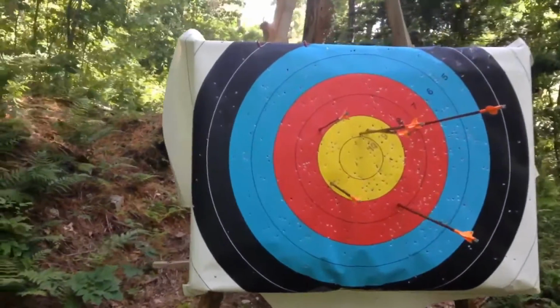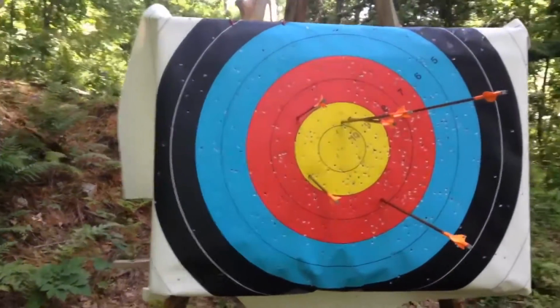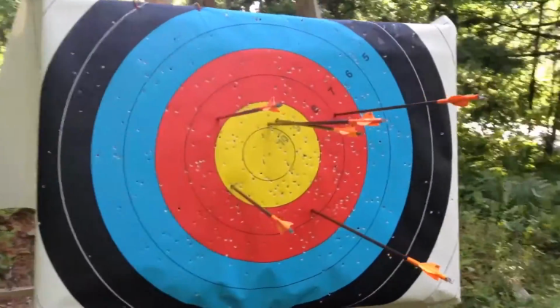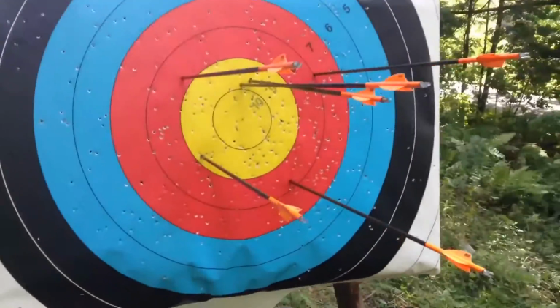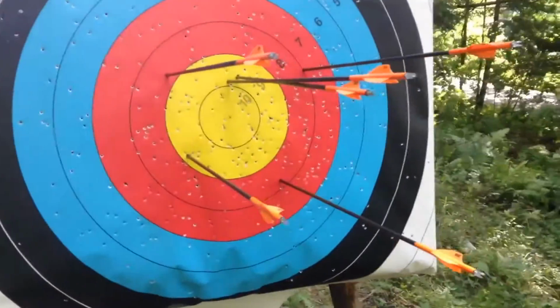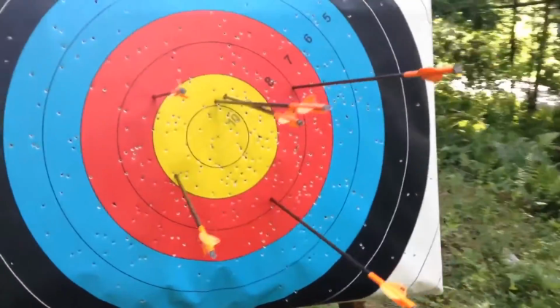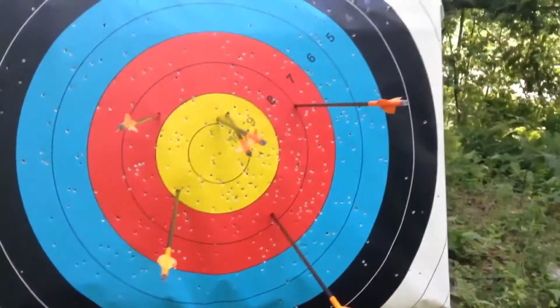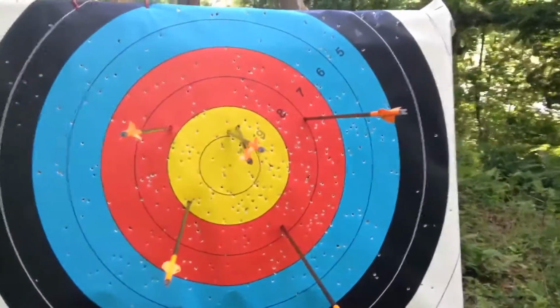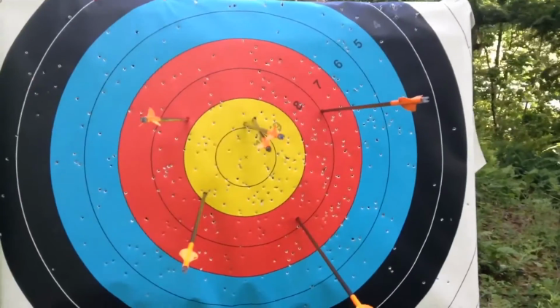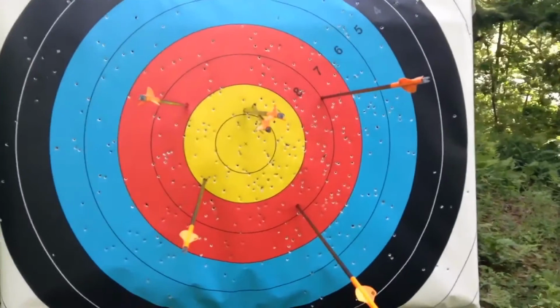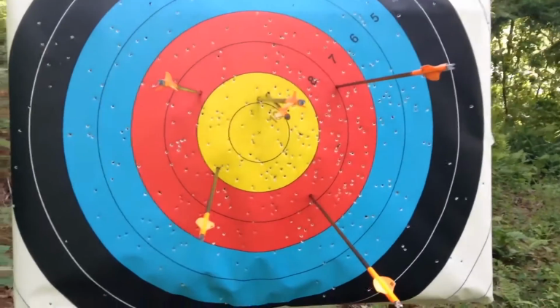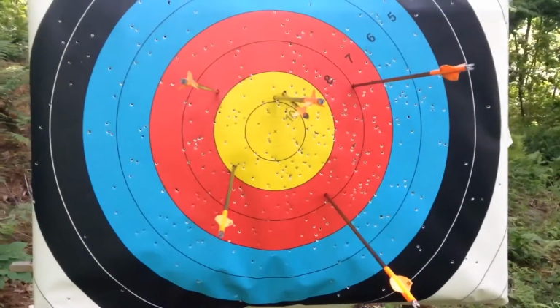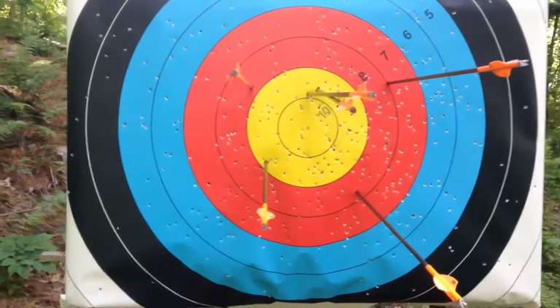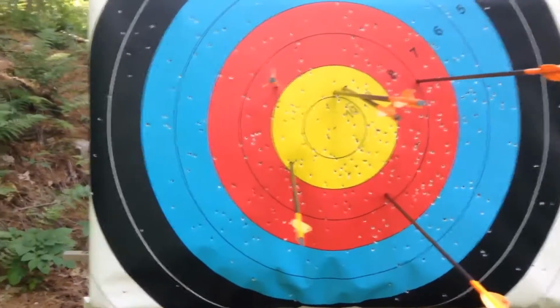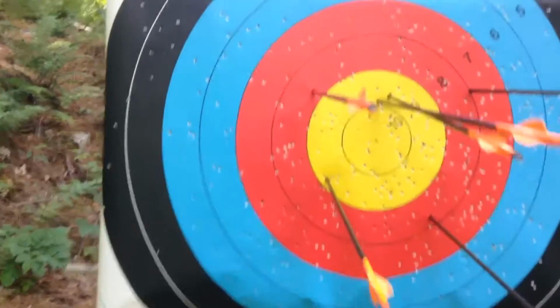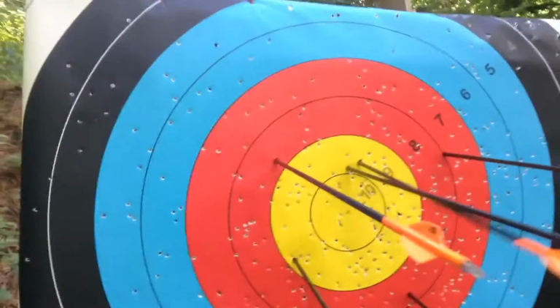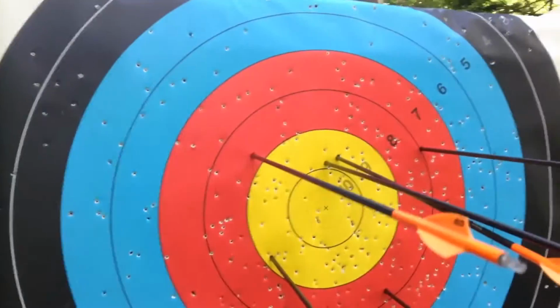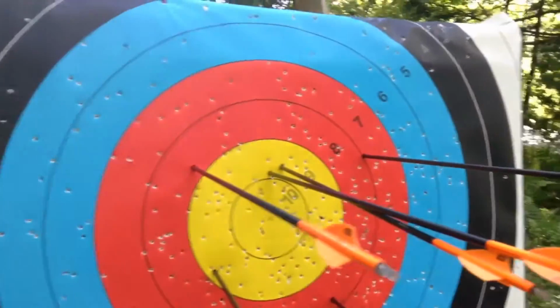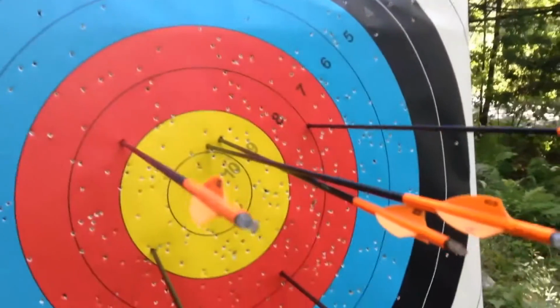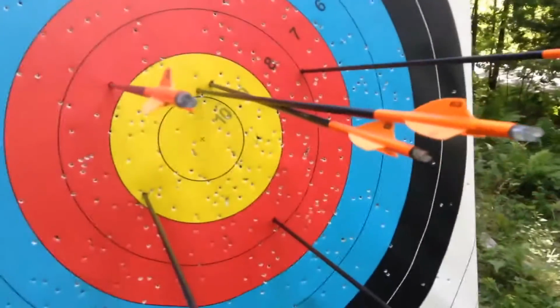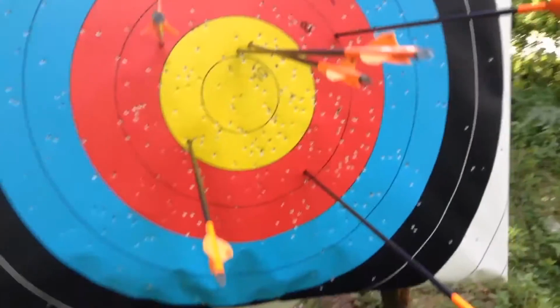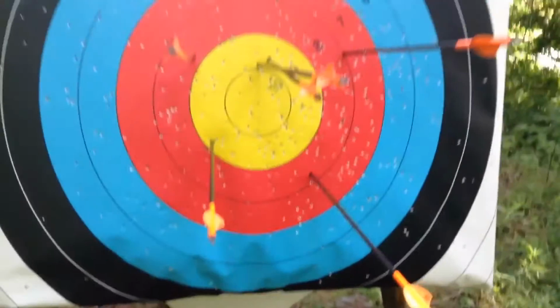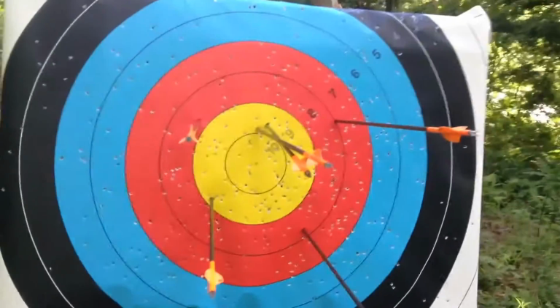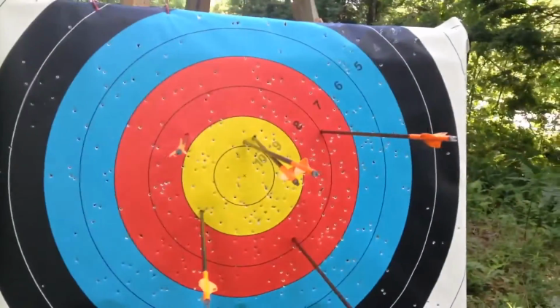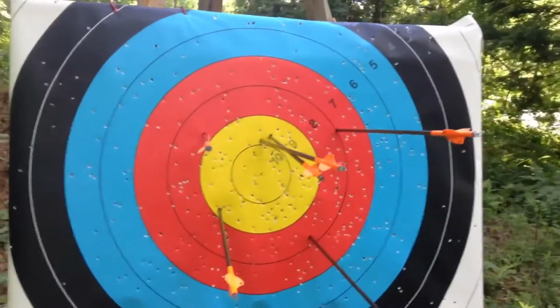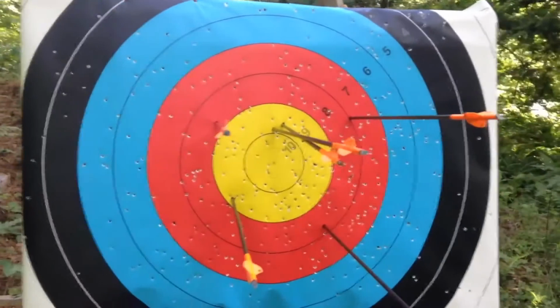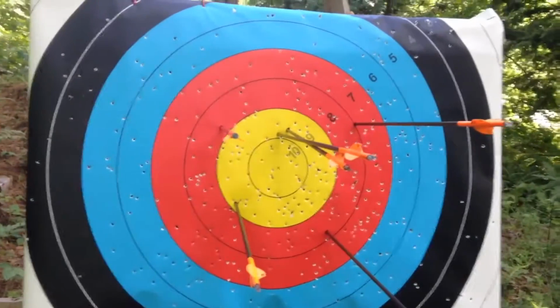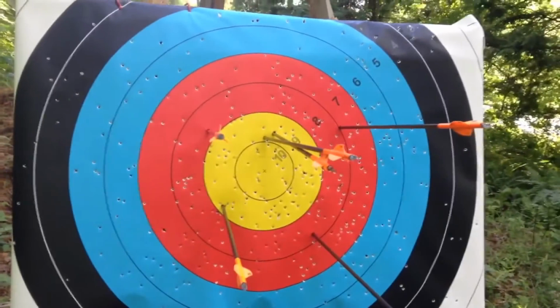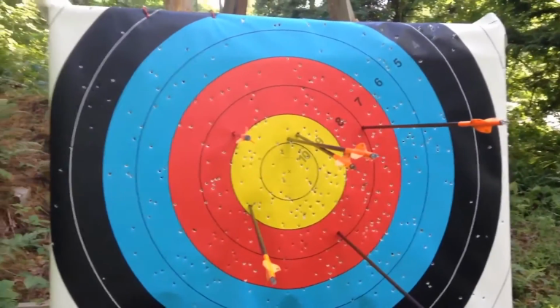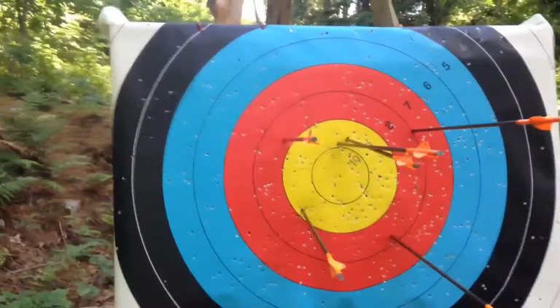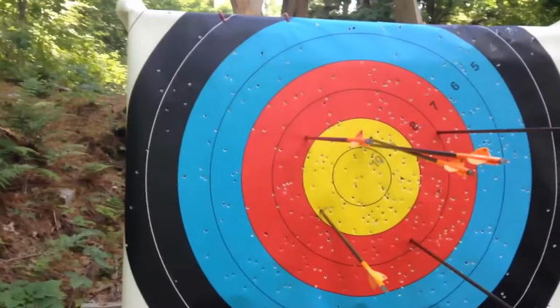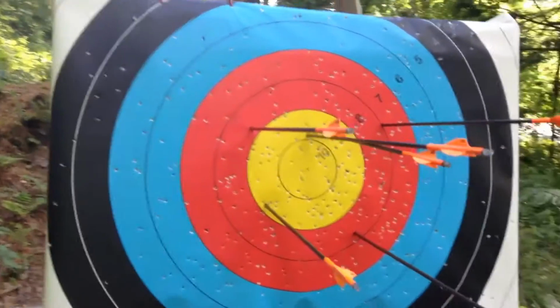Here's what my arrows look like on this end — a little more centered. Still need to tighten it up a little bit. These two arrows are pretty good, but the others are kind of far out. So I've got to tighten up that group and just keep practicing.